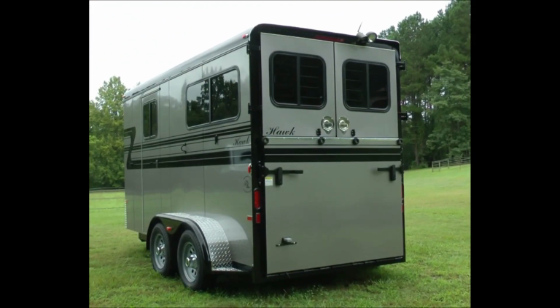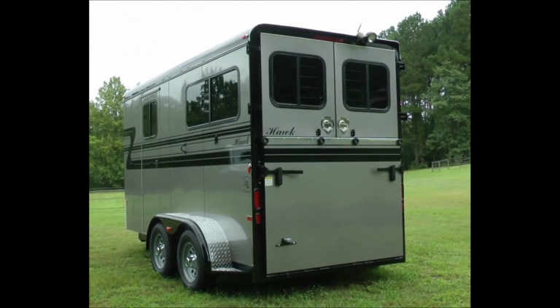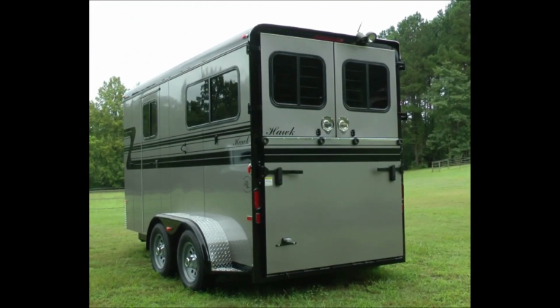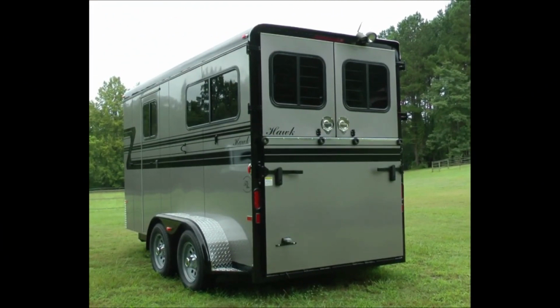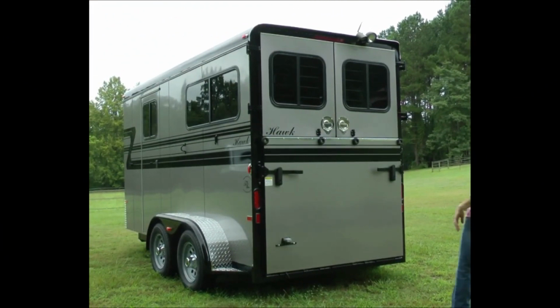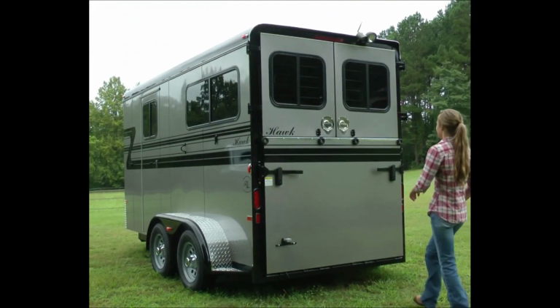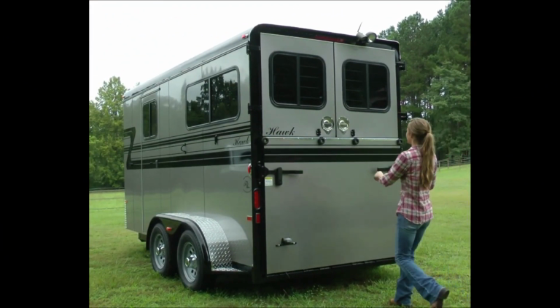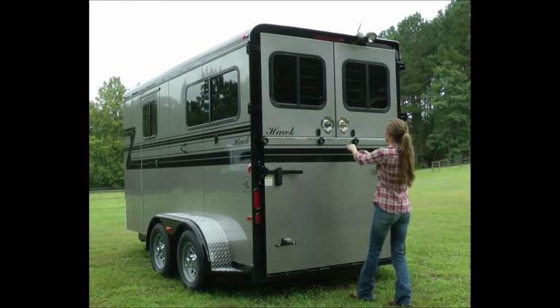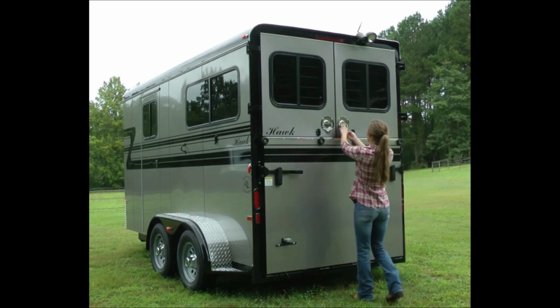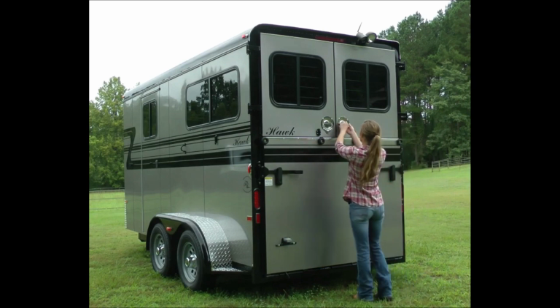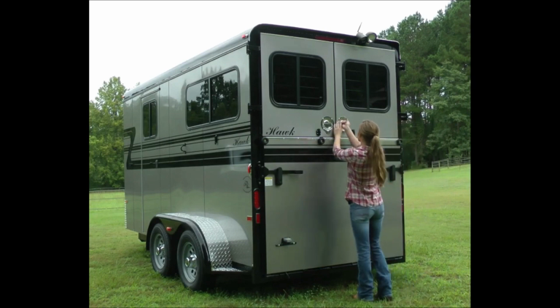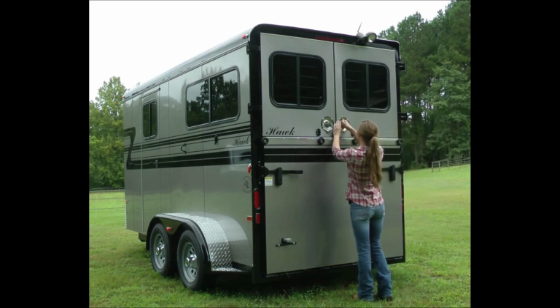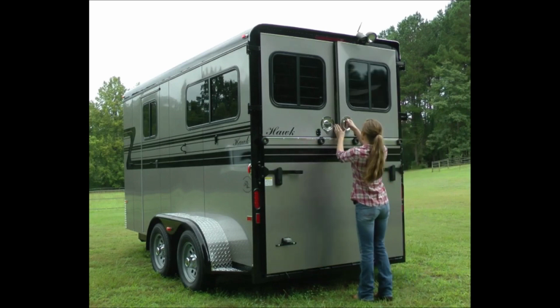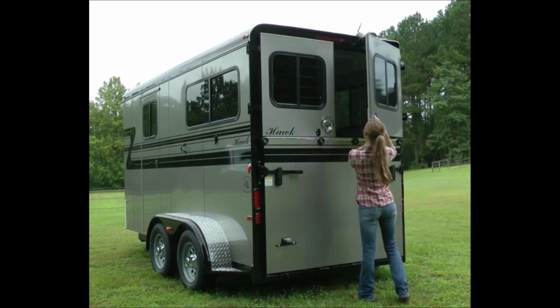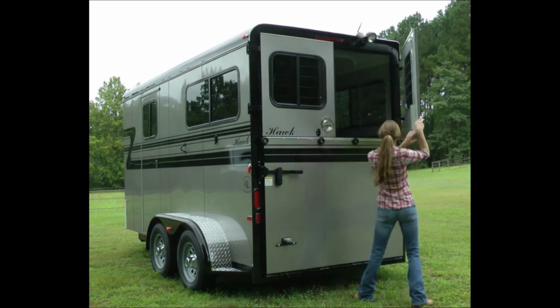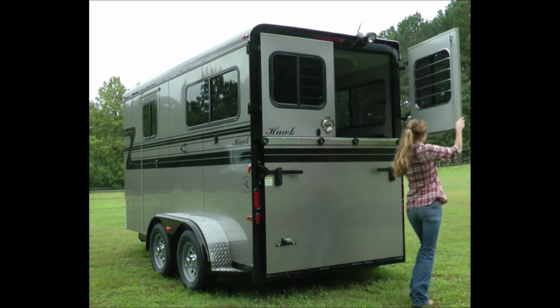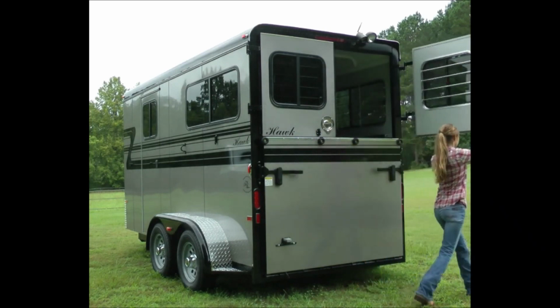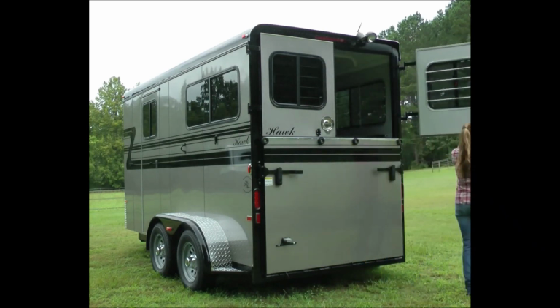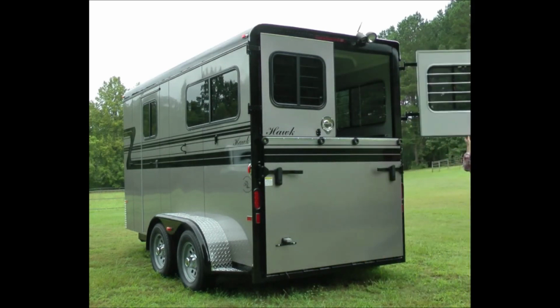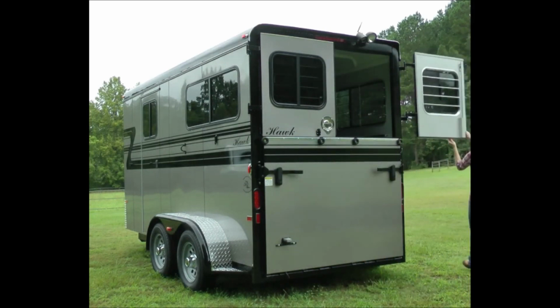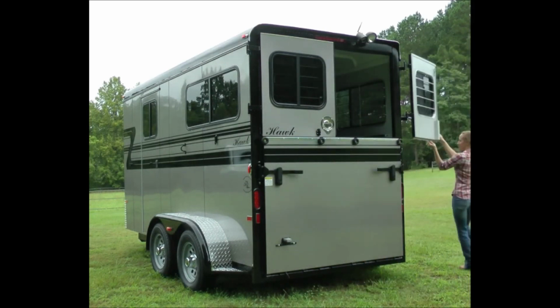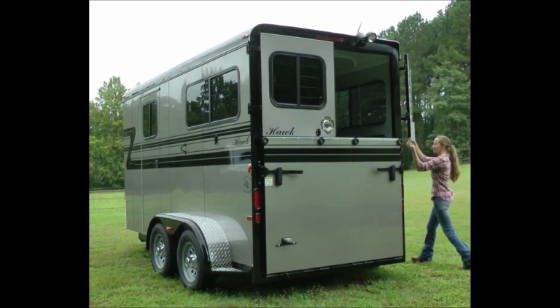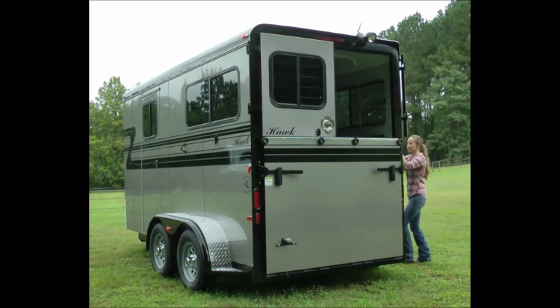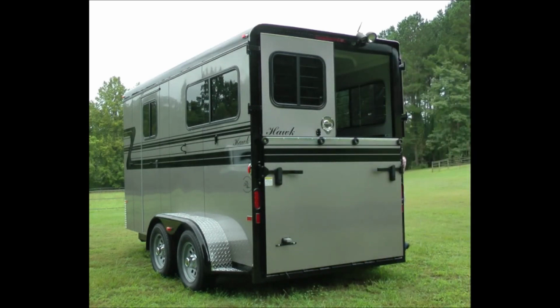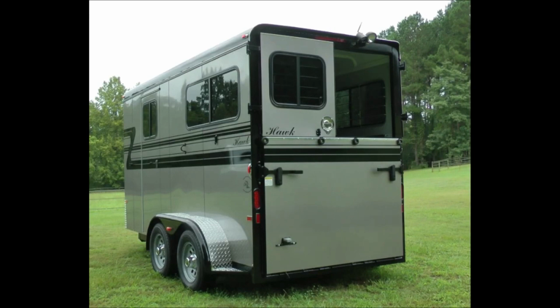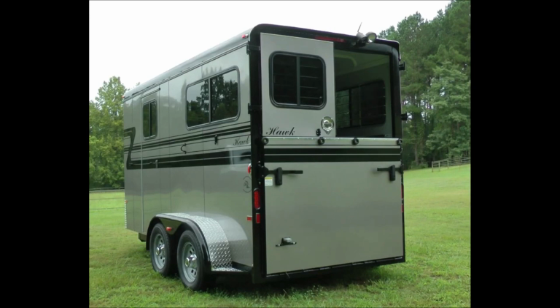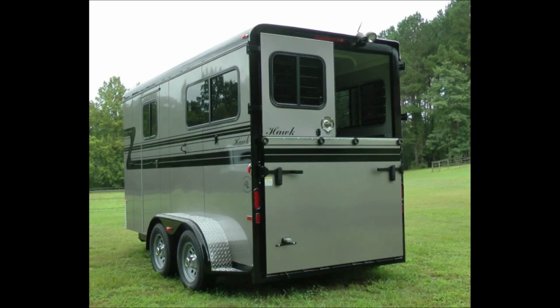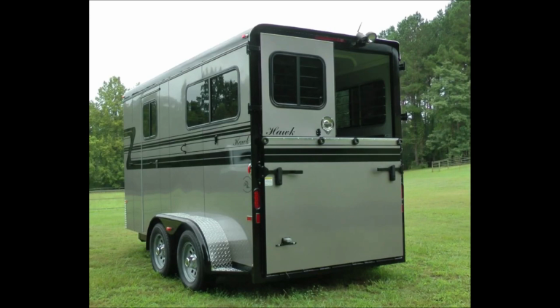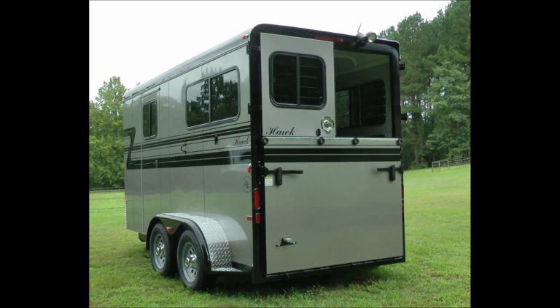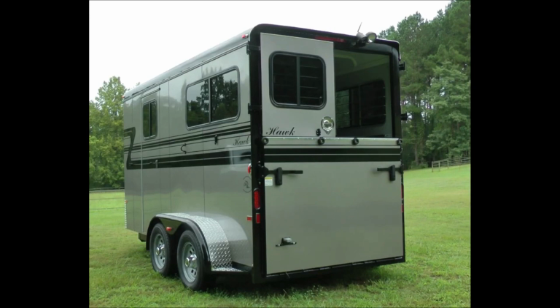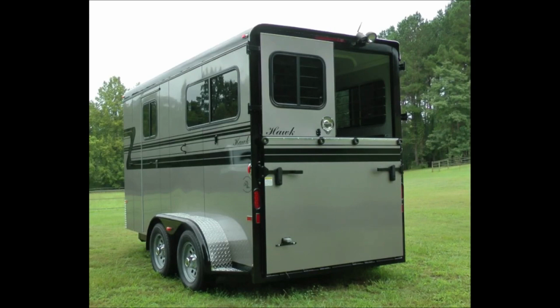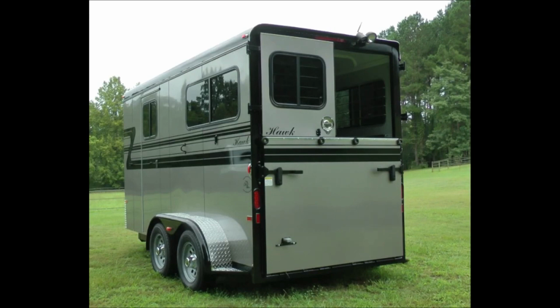Standard features include a heavy-duty low angle rear ramp, insulated upper top doors with windows, and stainless steel two-point positive latches.